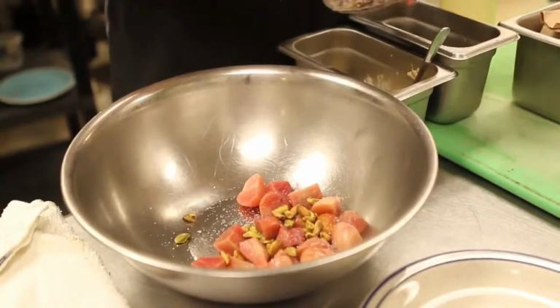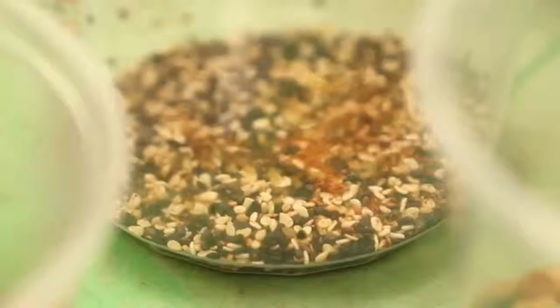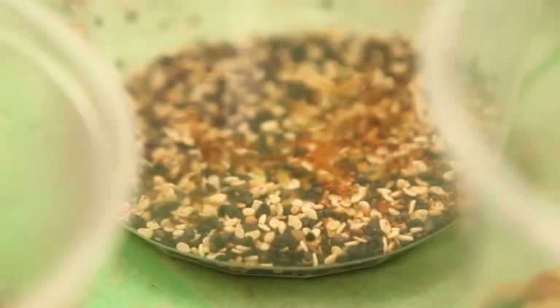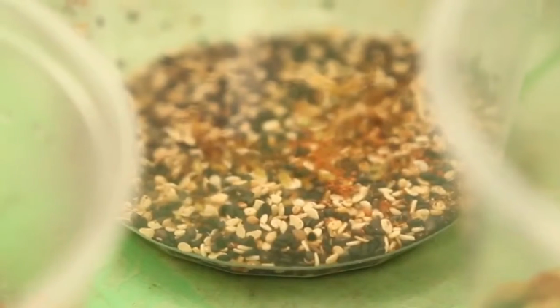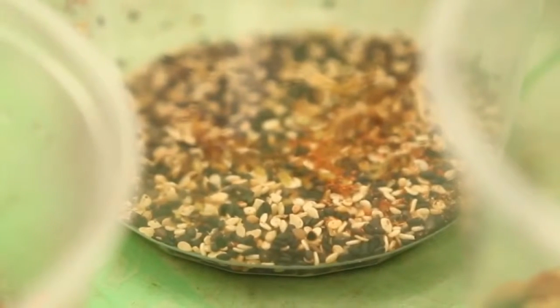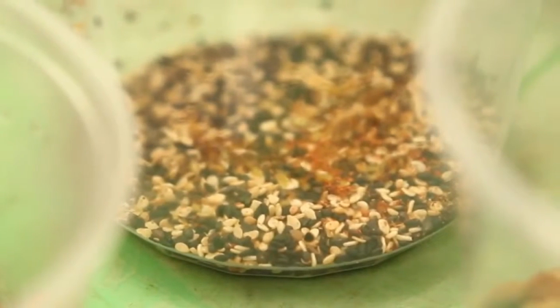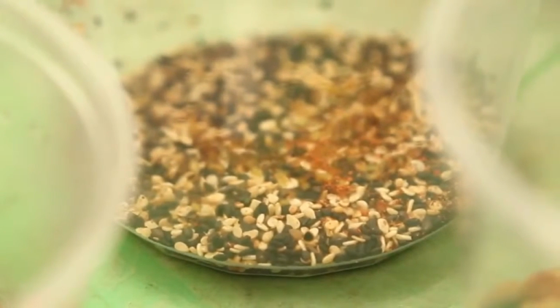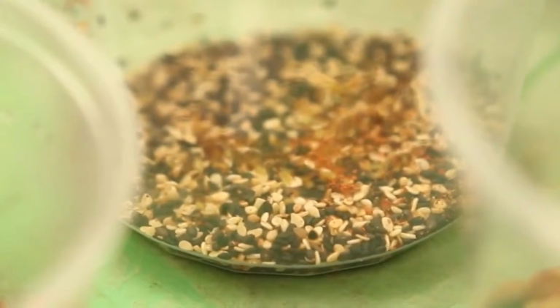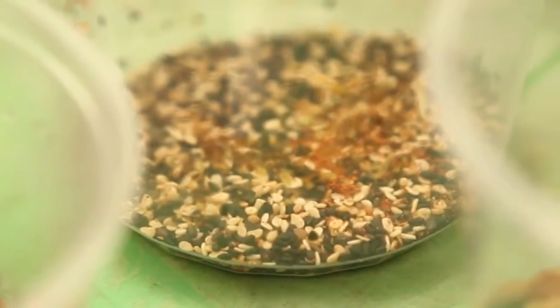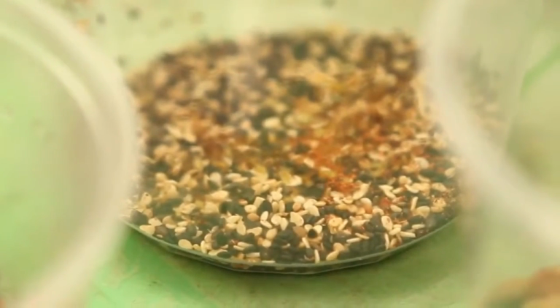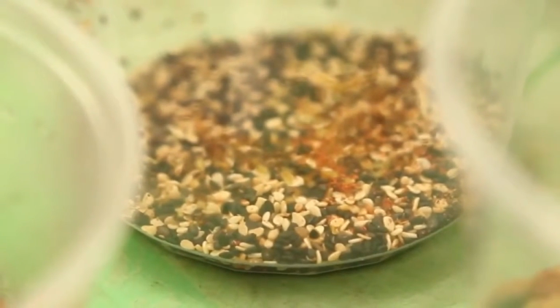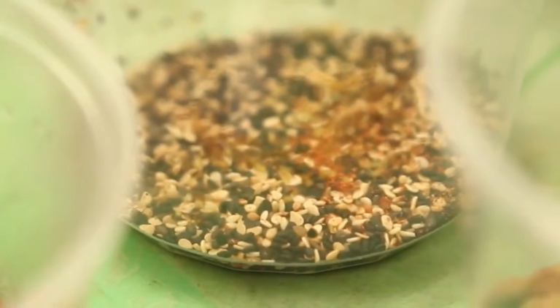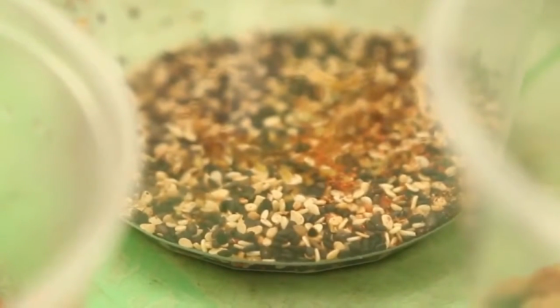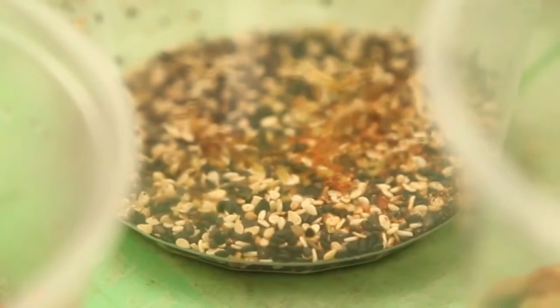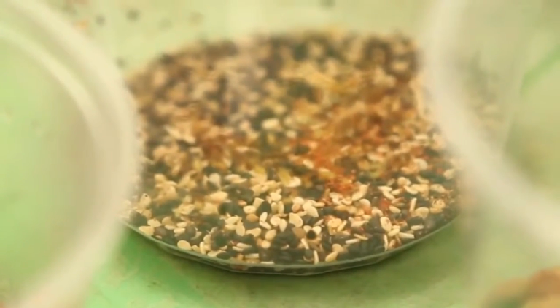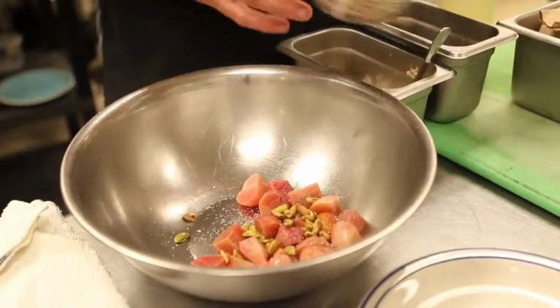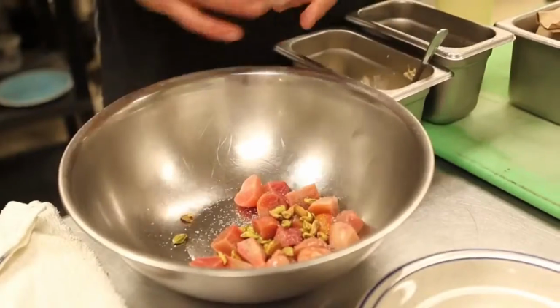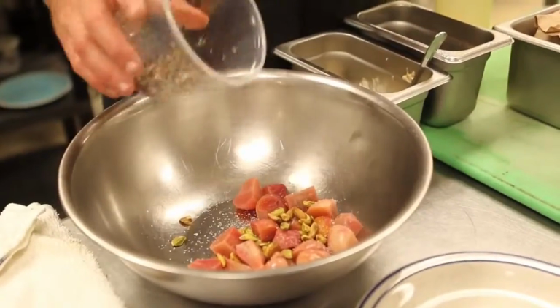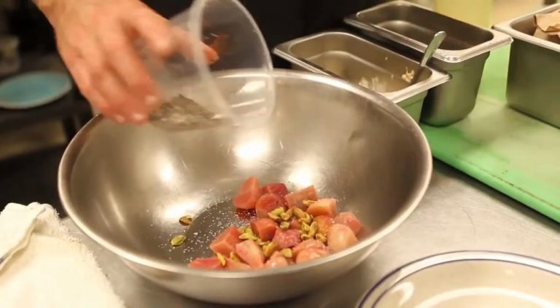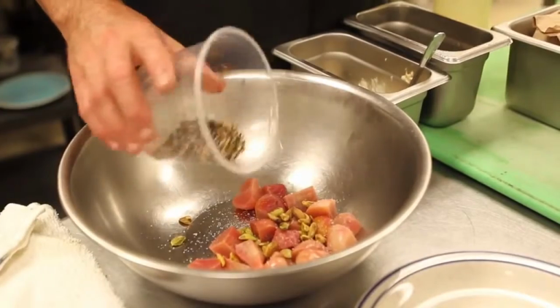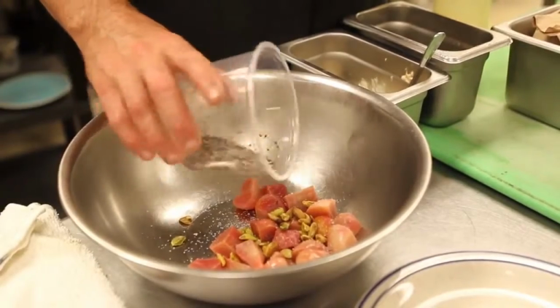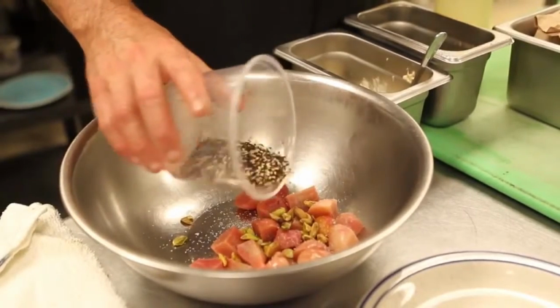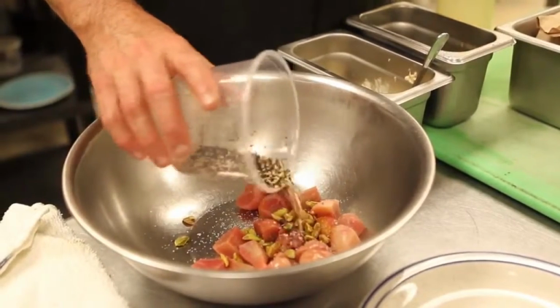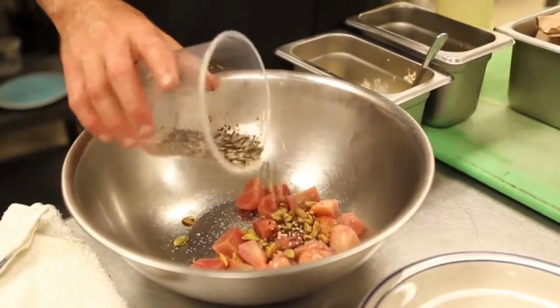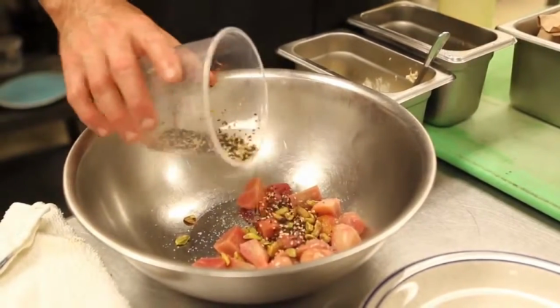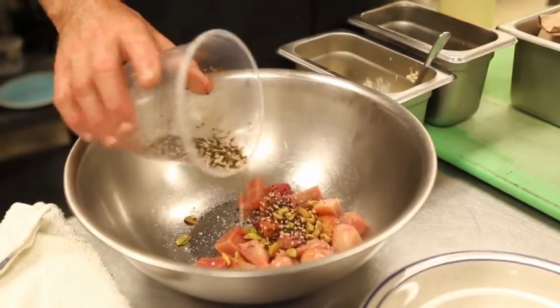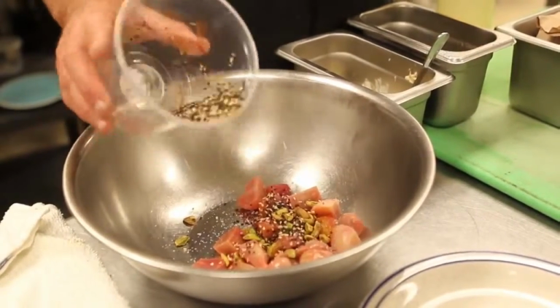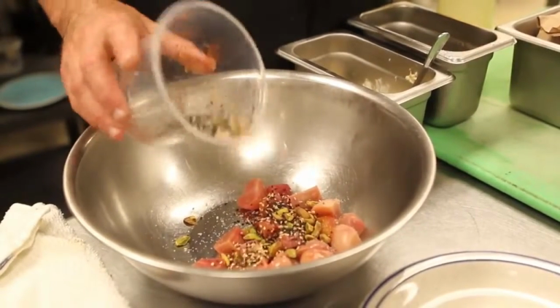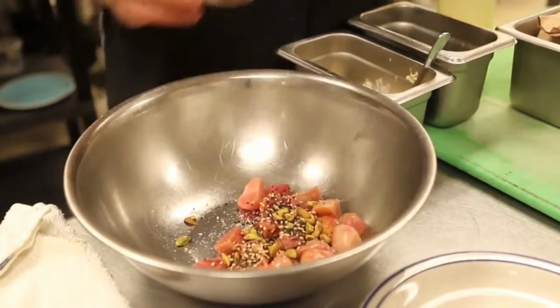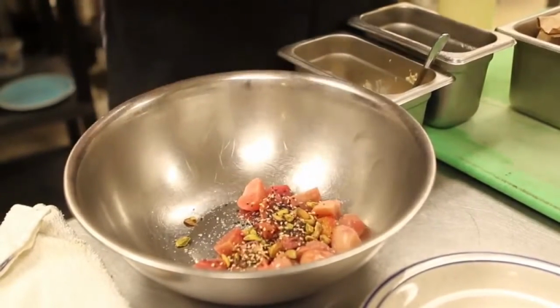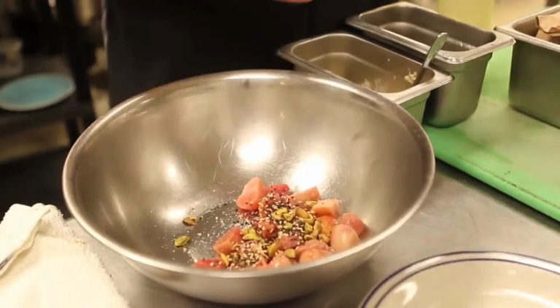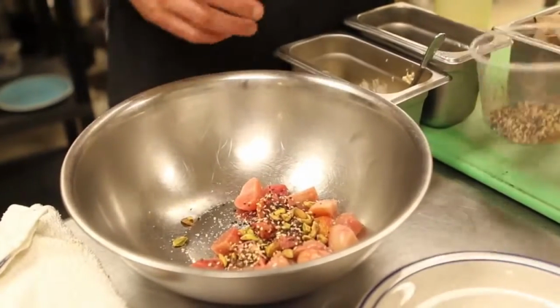And here we have seasoned sesame seeds with cayenne, lime zest, and salt. Add a little bit of those — not too much because it will interfere with the texture.